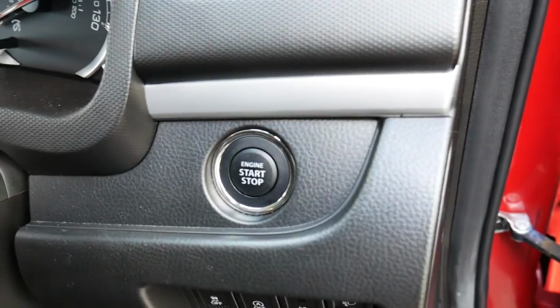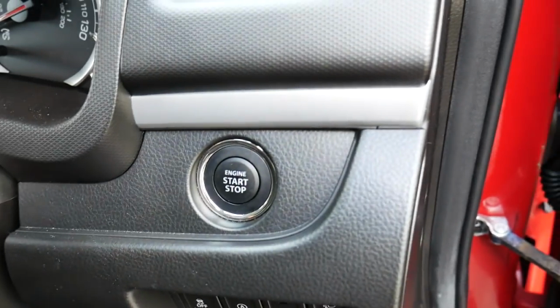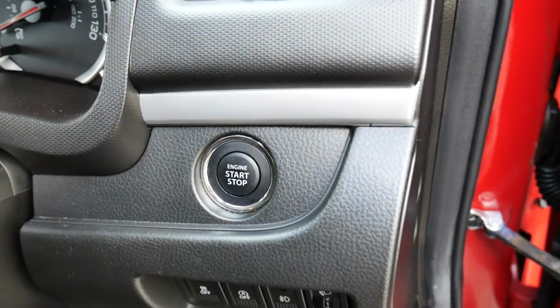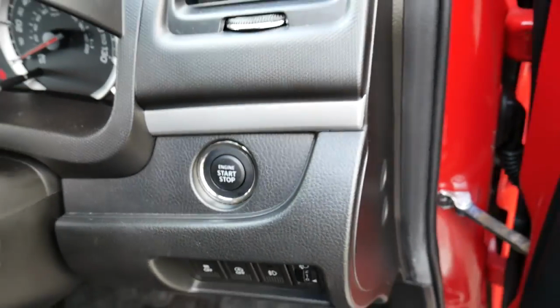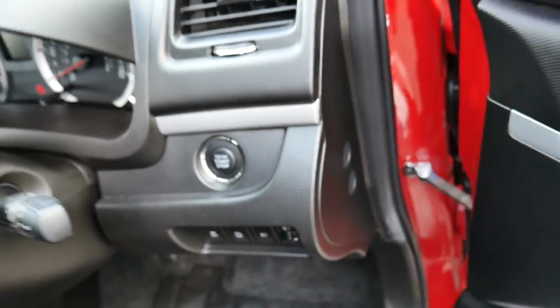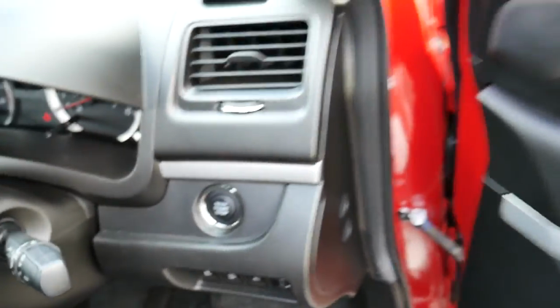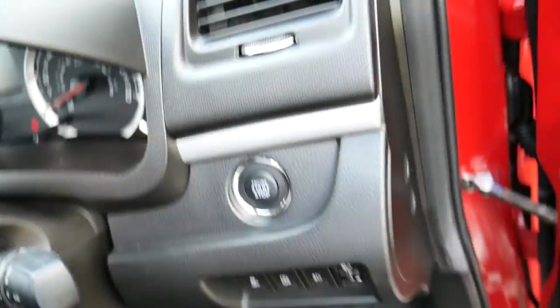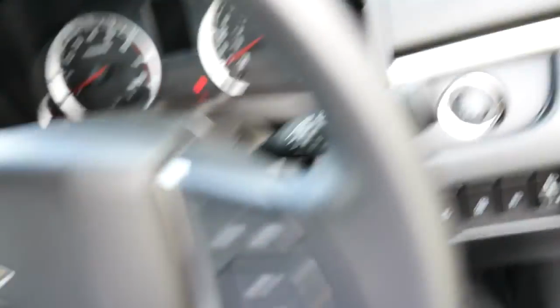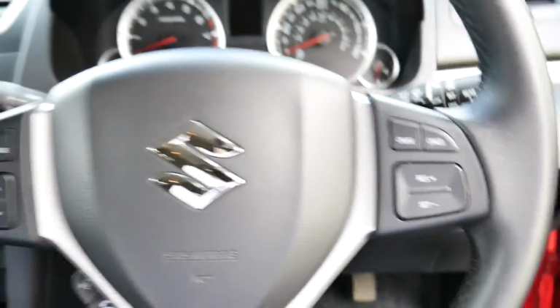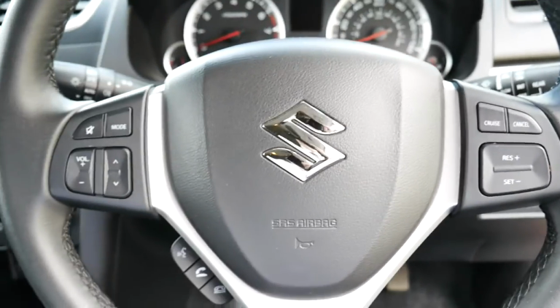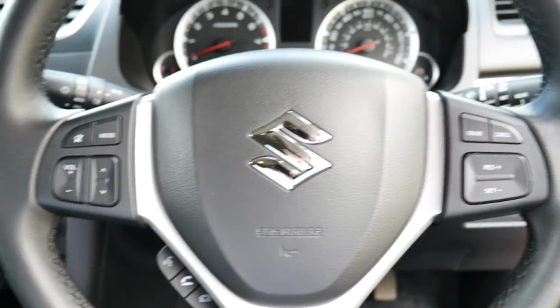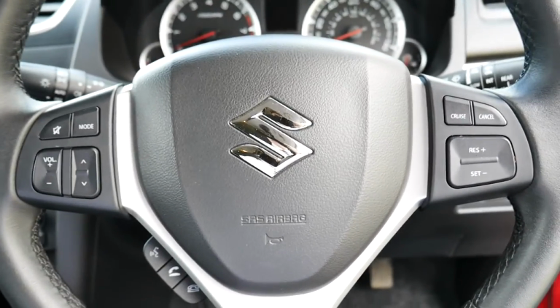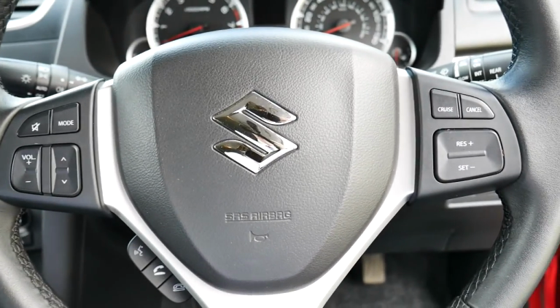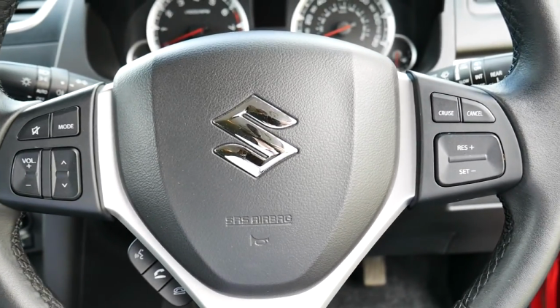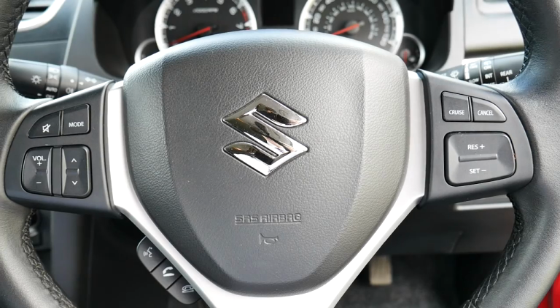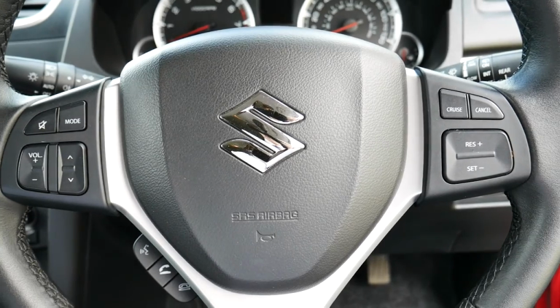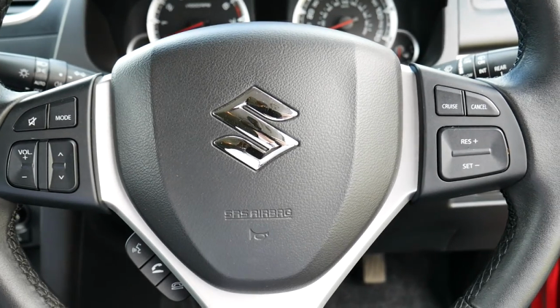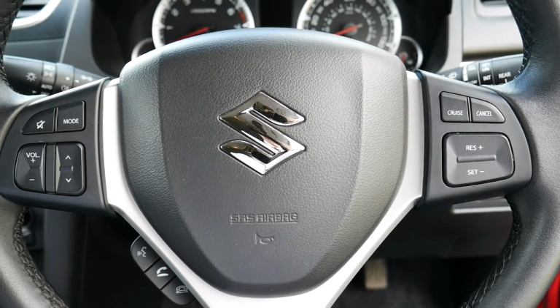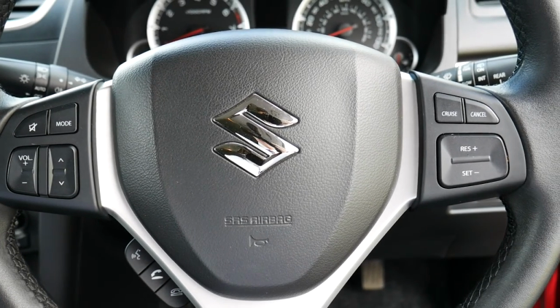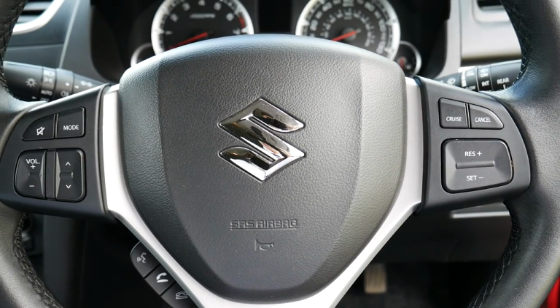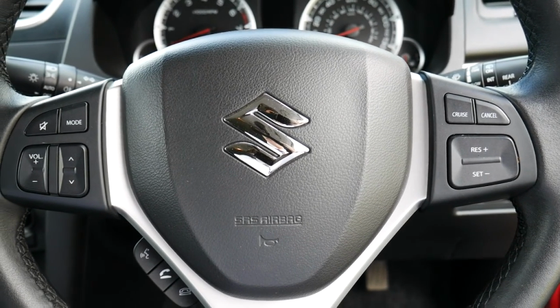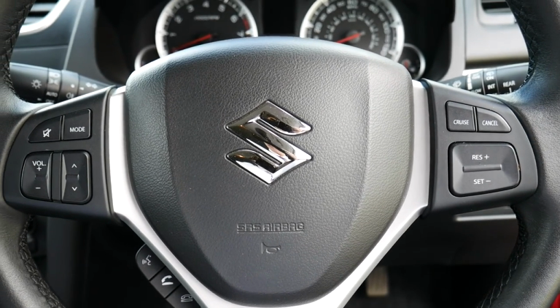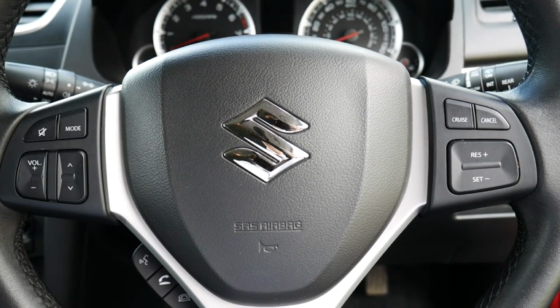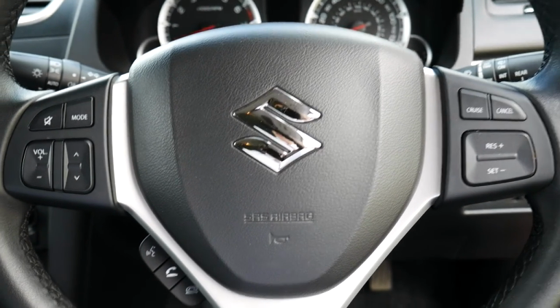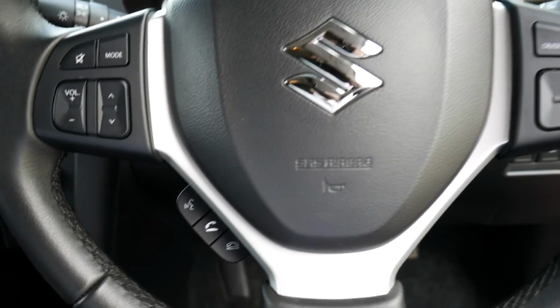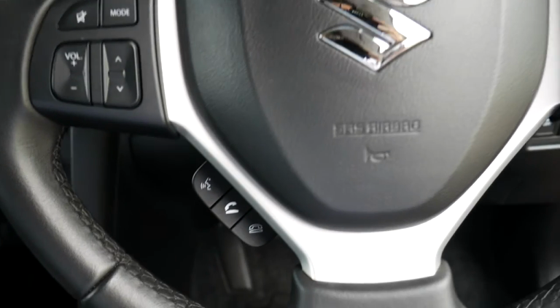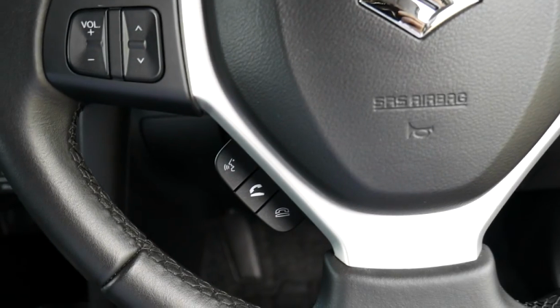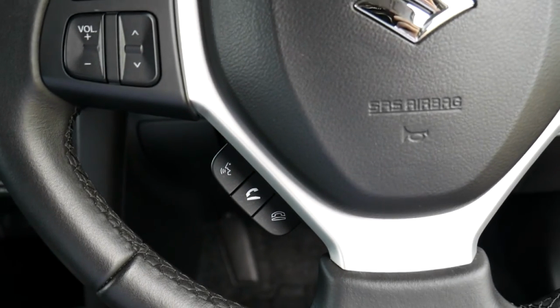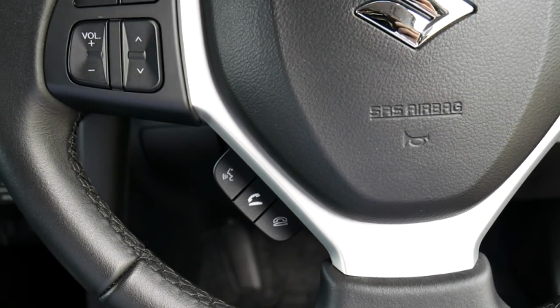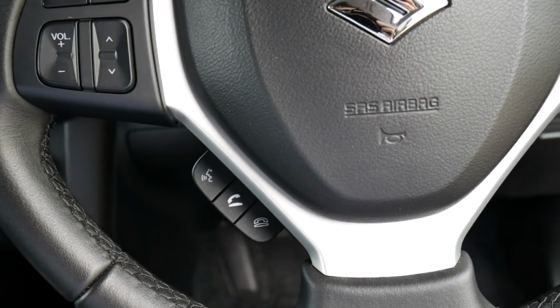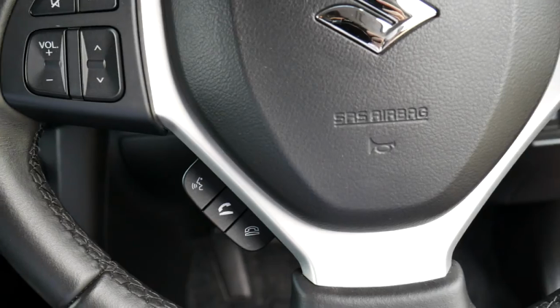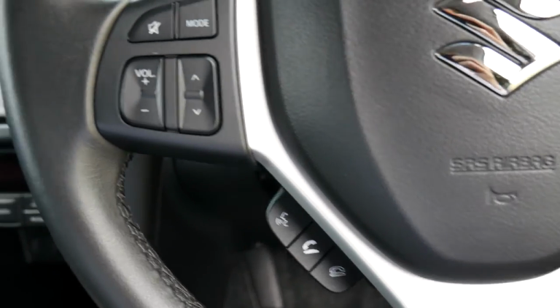There's your engine start button. On the inside is your multifunctional steering wheel with cruise control options on the right, phone controls on the left, and Bluetooth hands-free phone options below that.